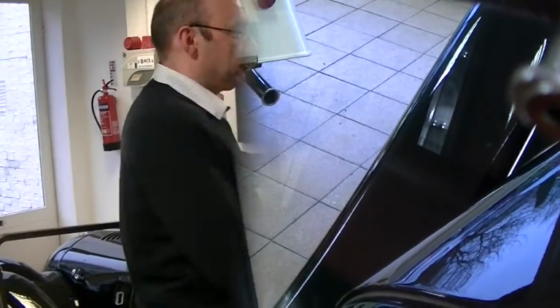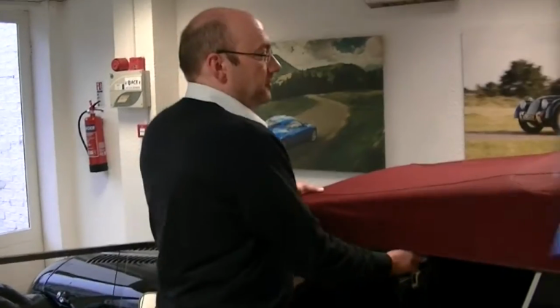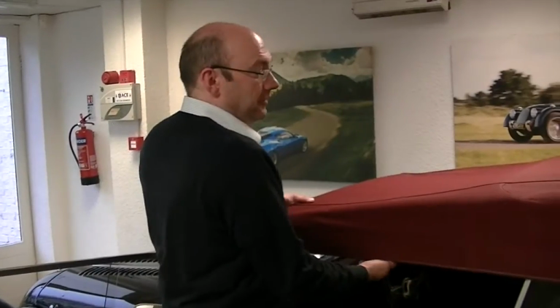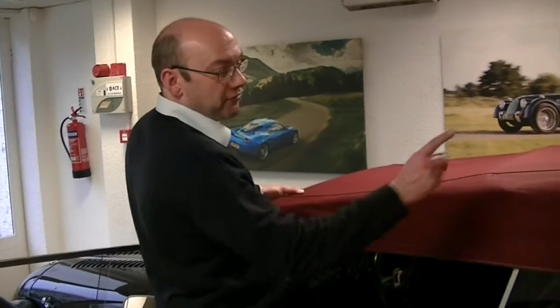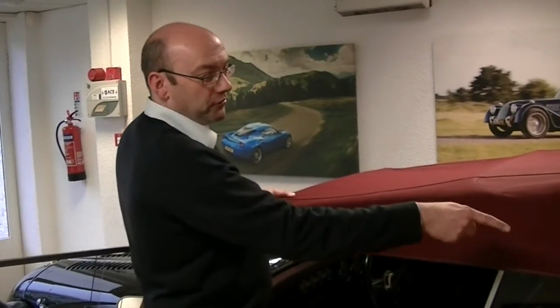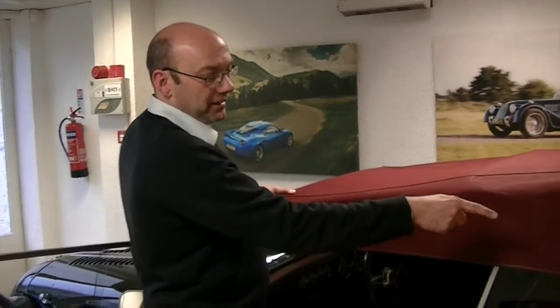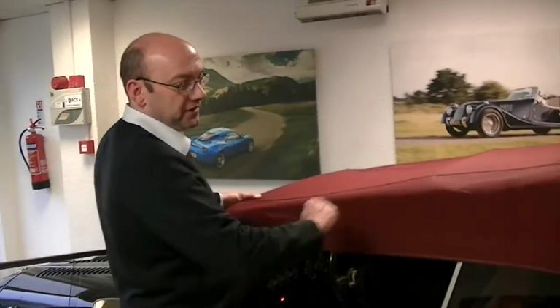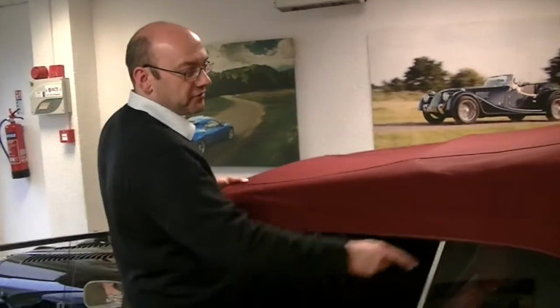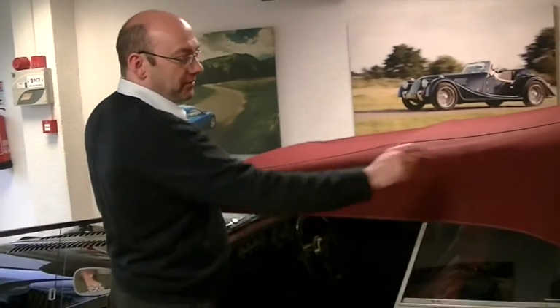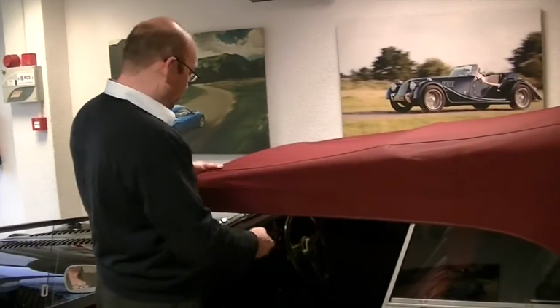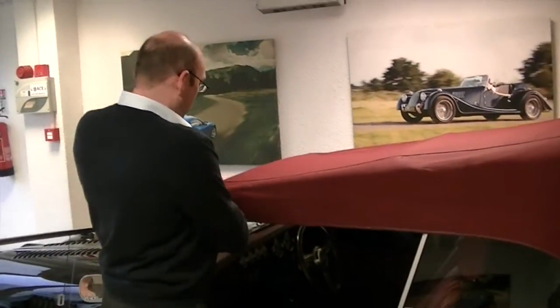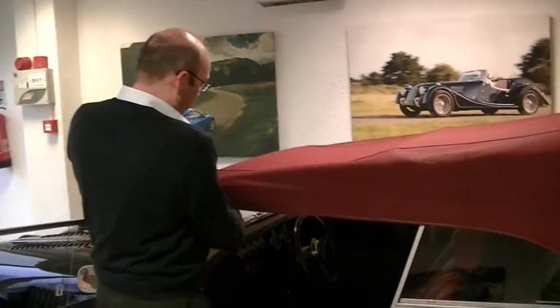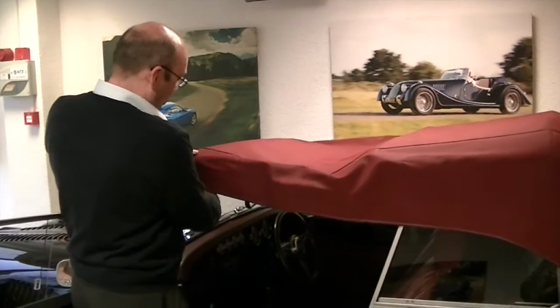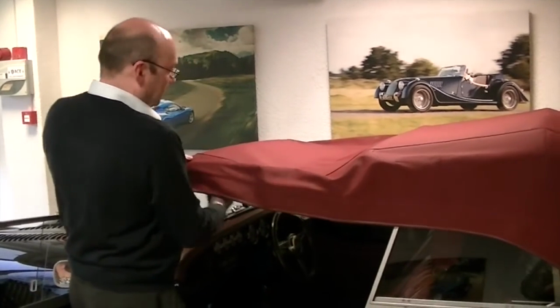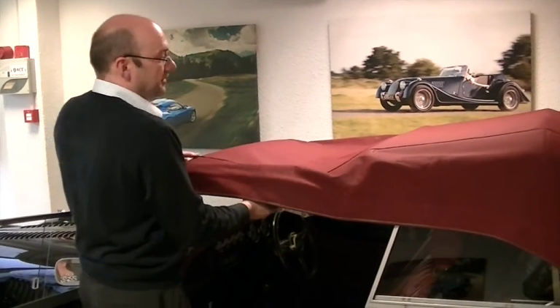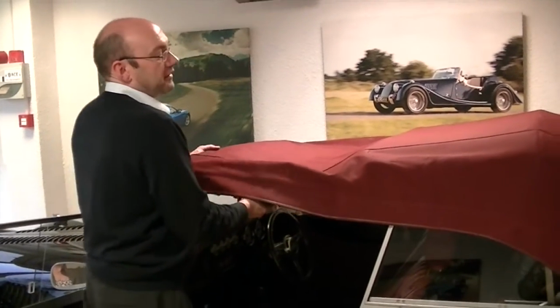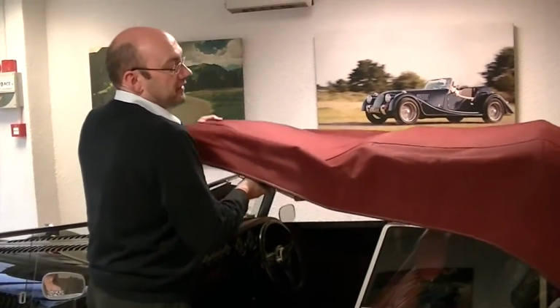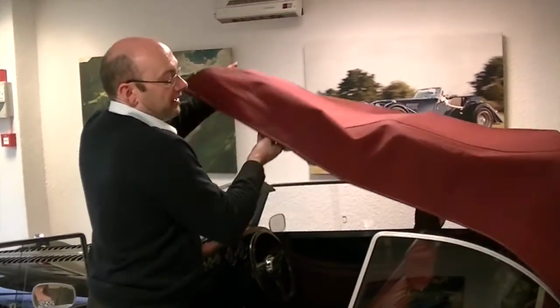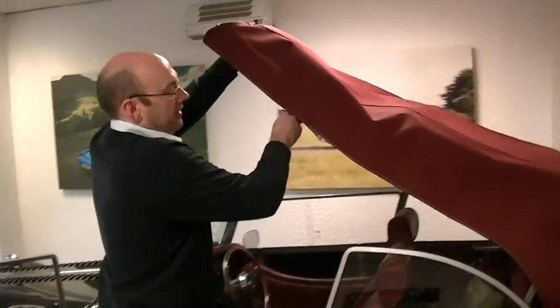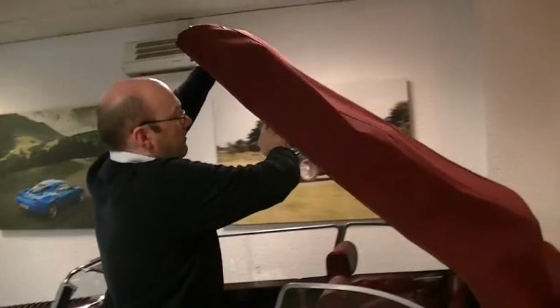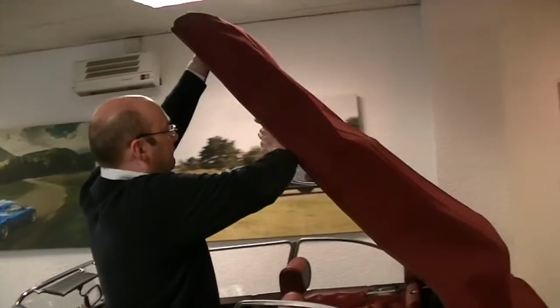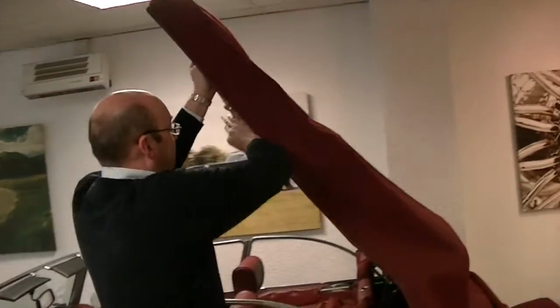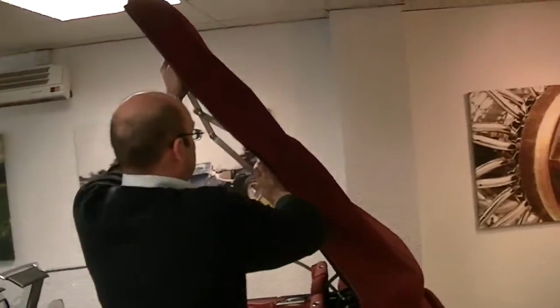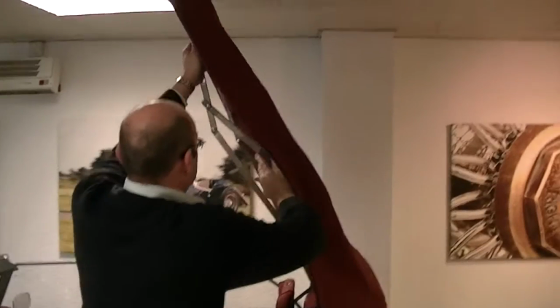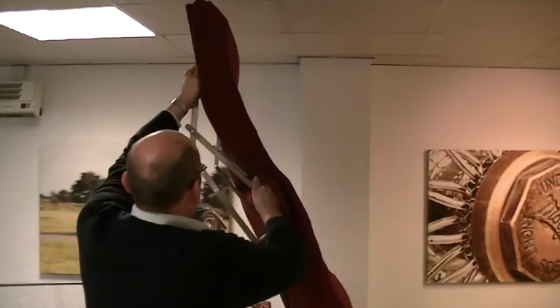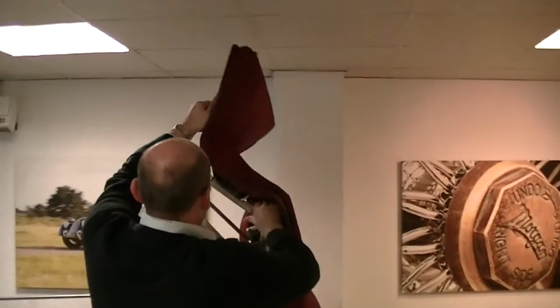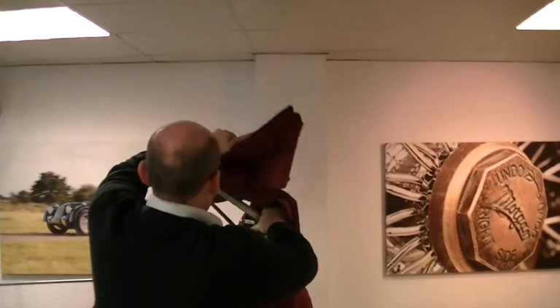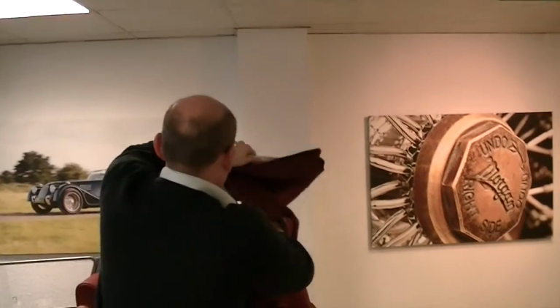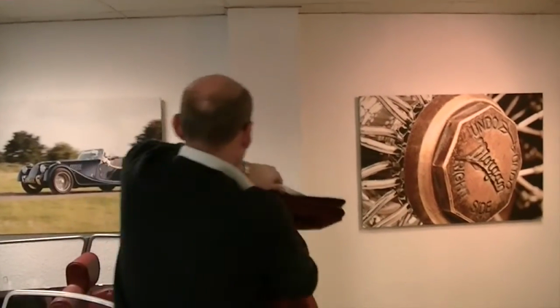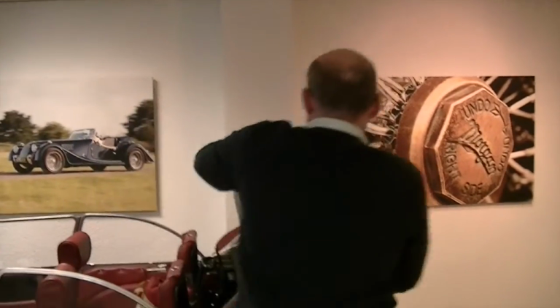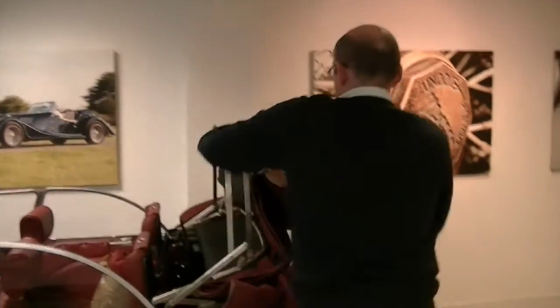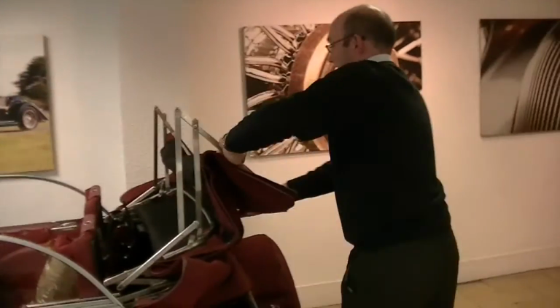To put the hood down, pull the back first to release the back end. You can then release the front sections. This will then come up and over, like so.